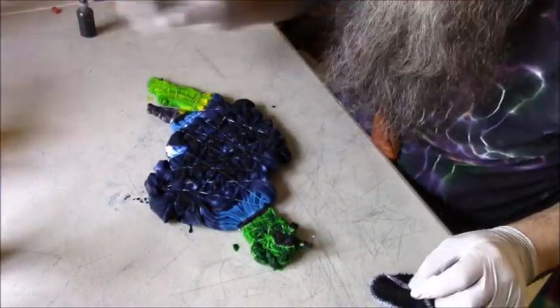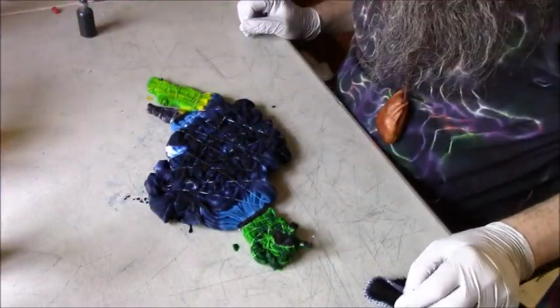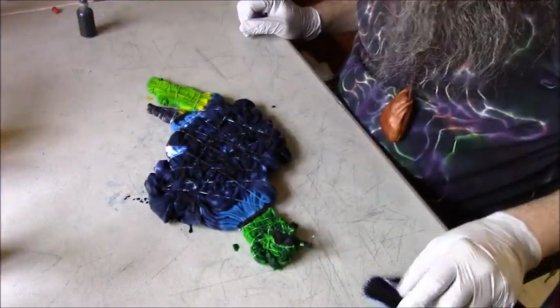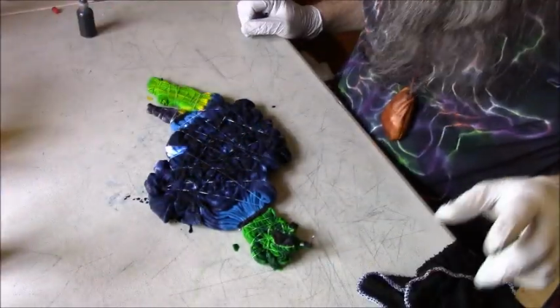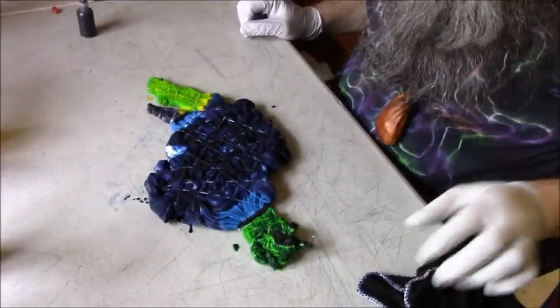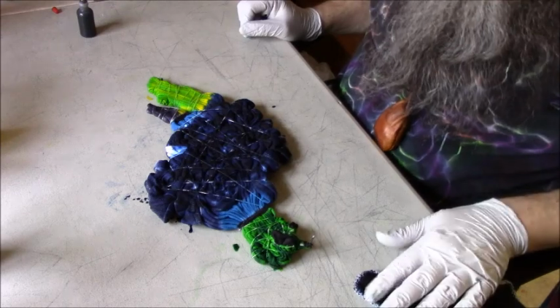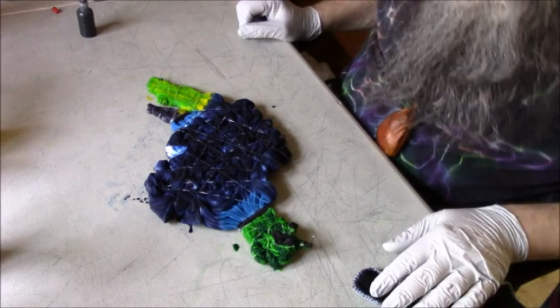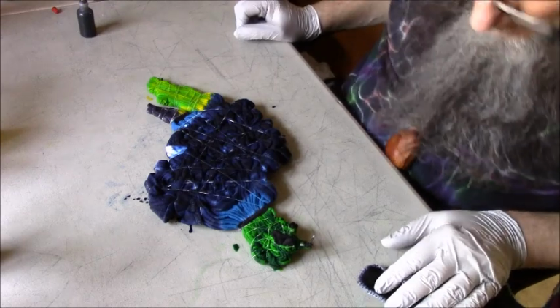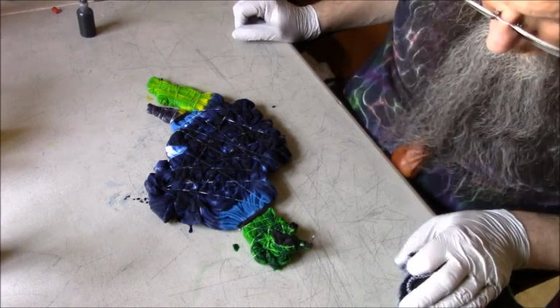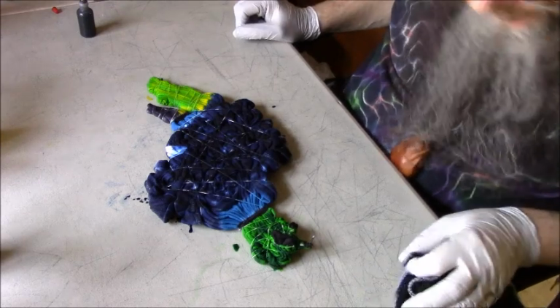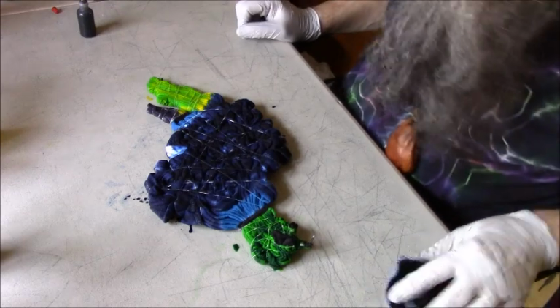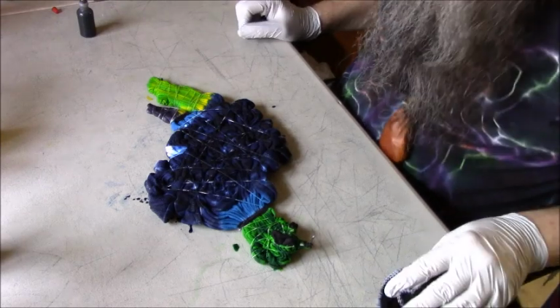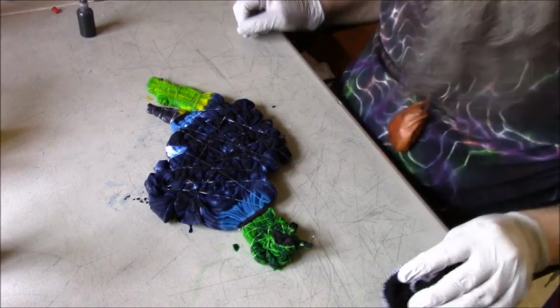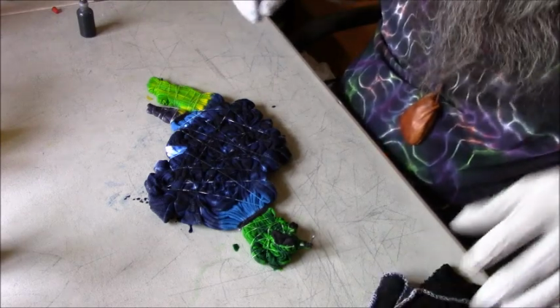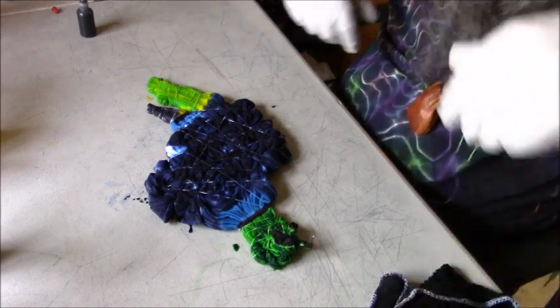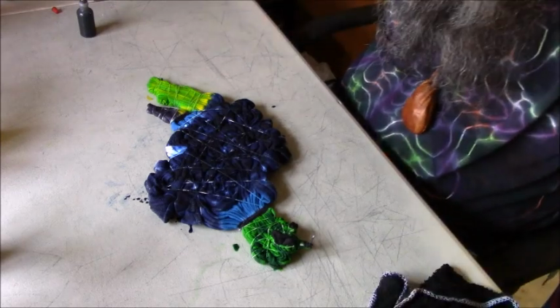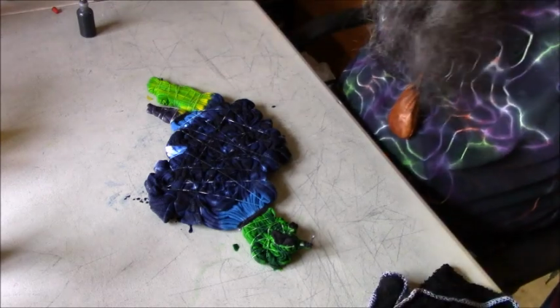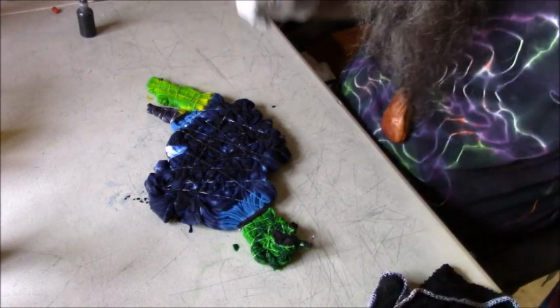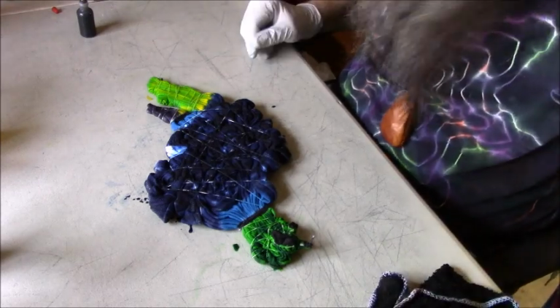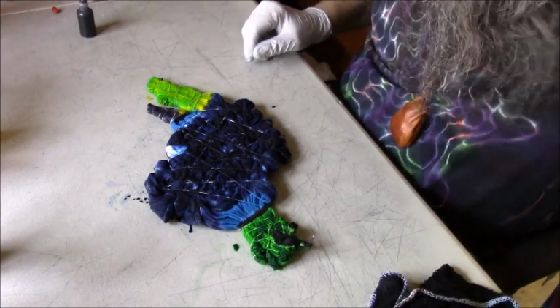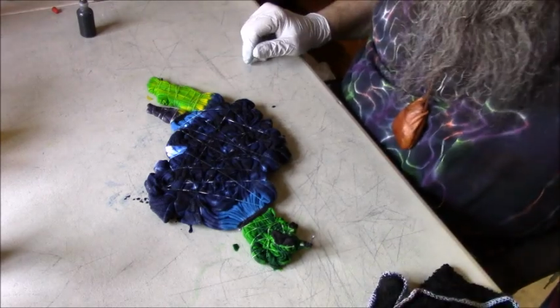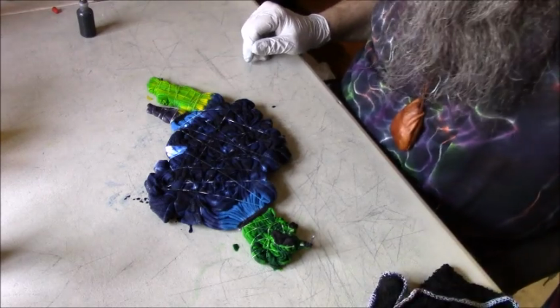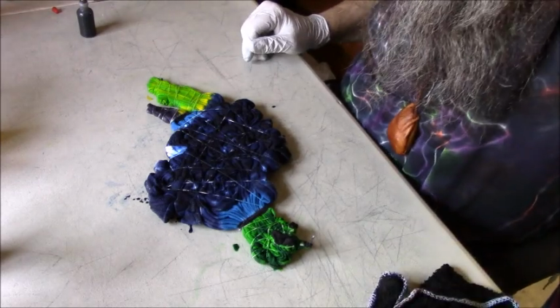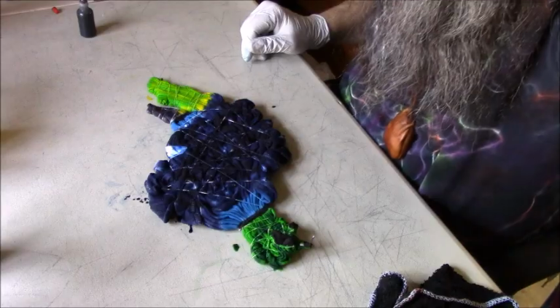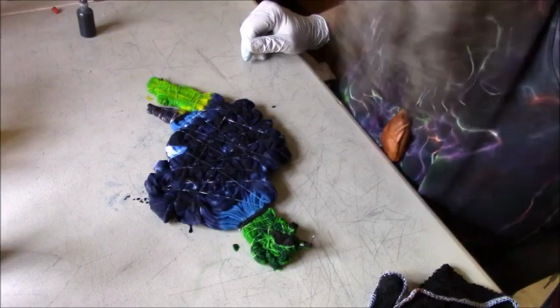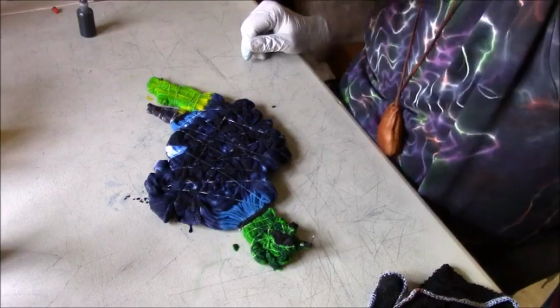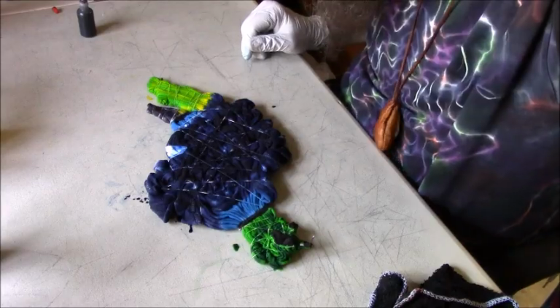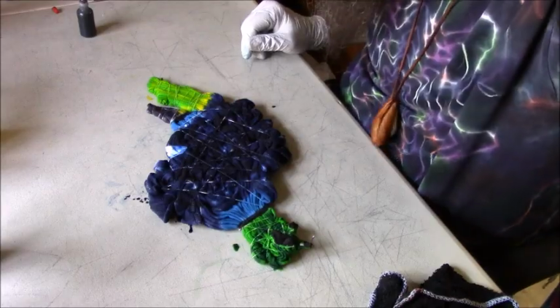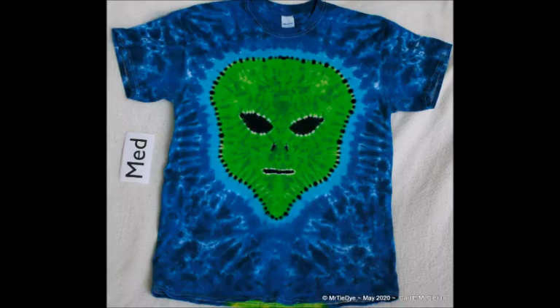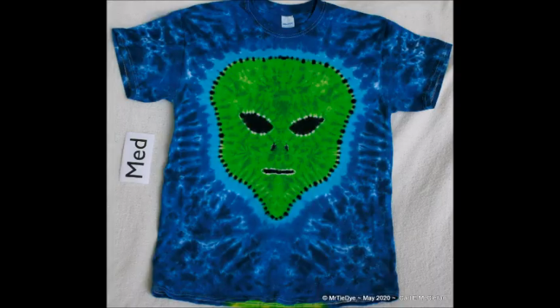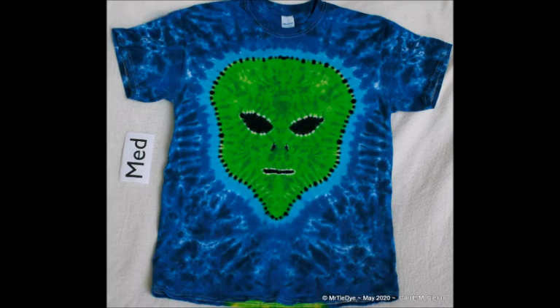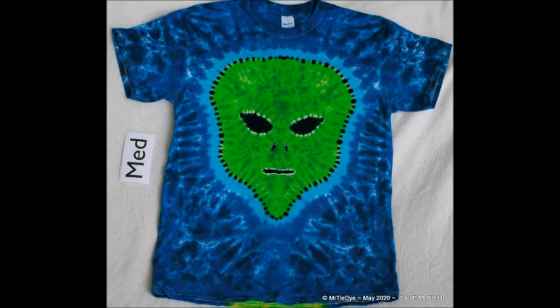Here's the alien tee. I'm going to let this batch for 48 hours, and then we'll have some pictures here at the end. Thank you, bye.